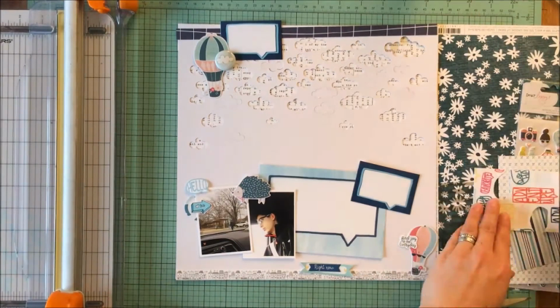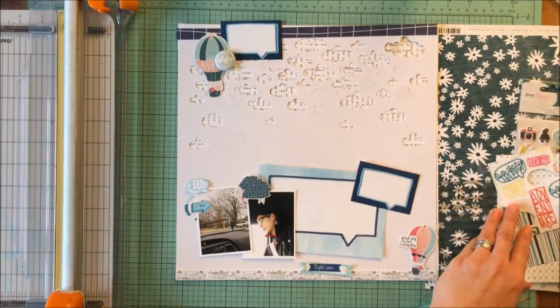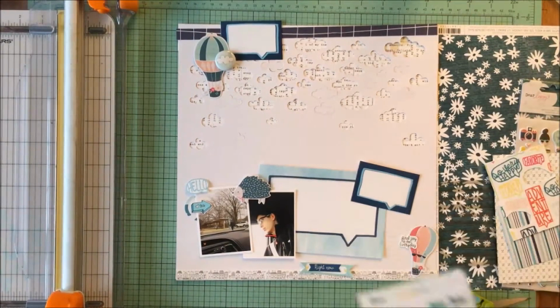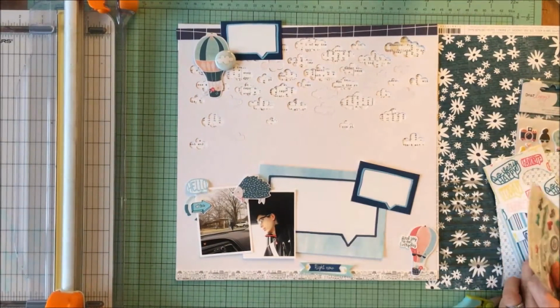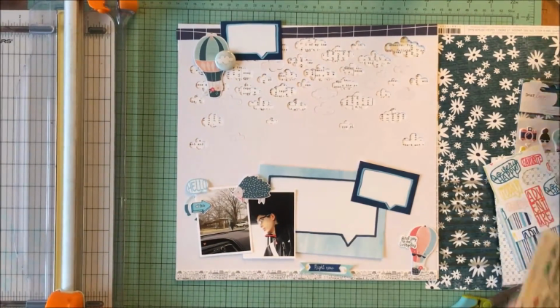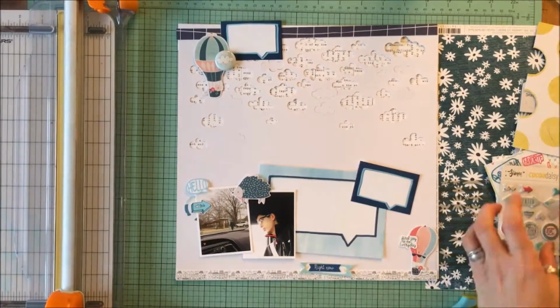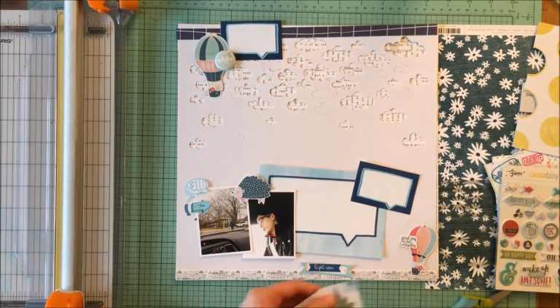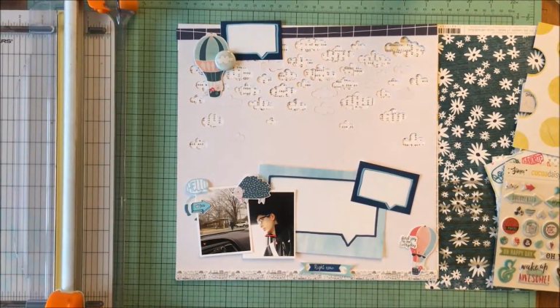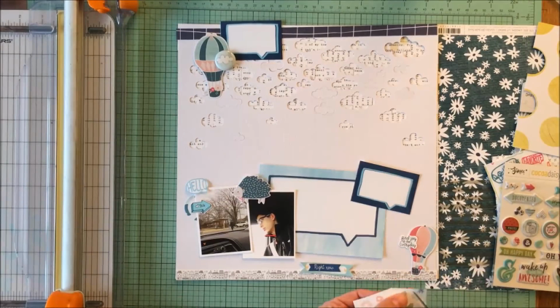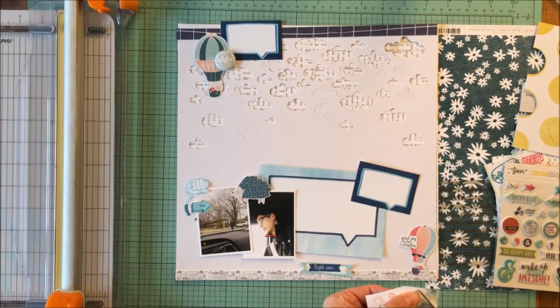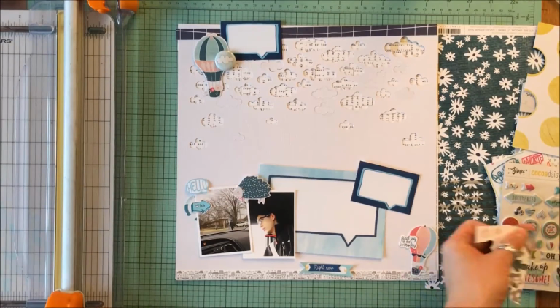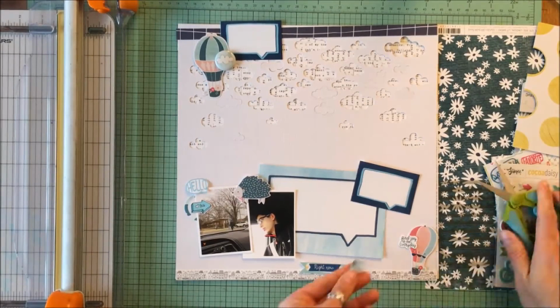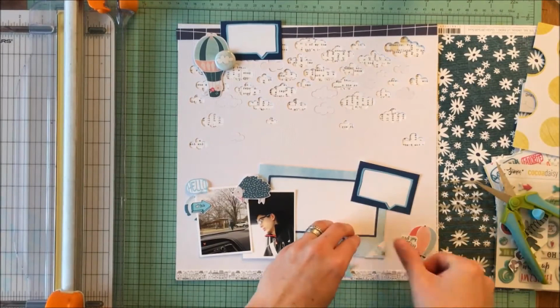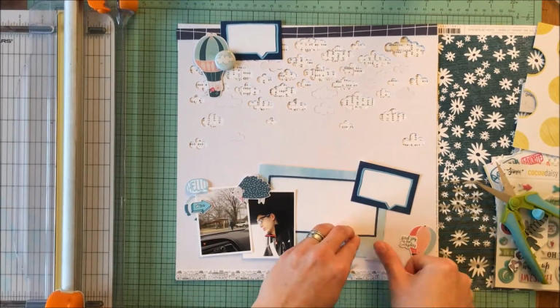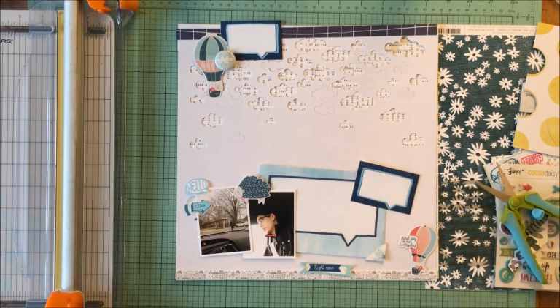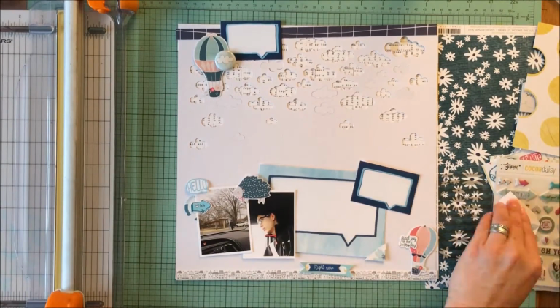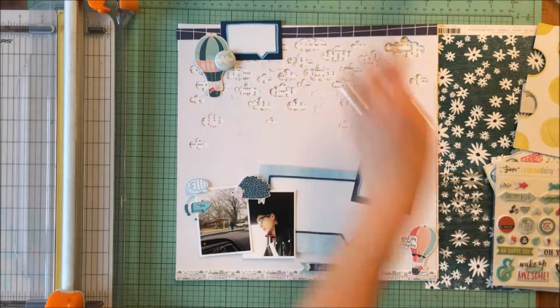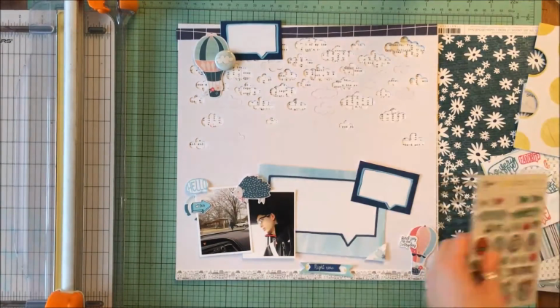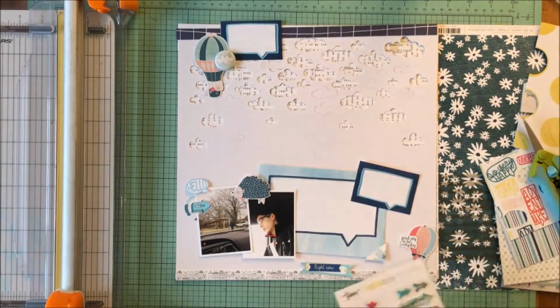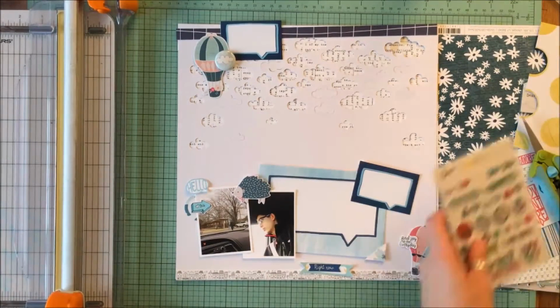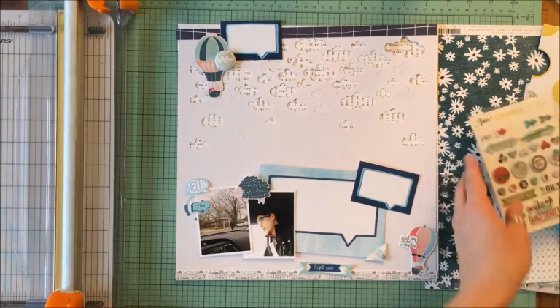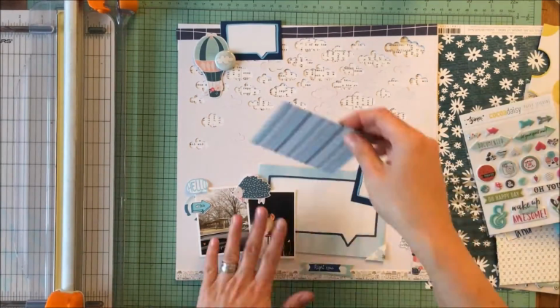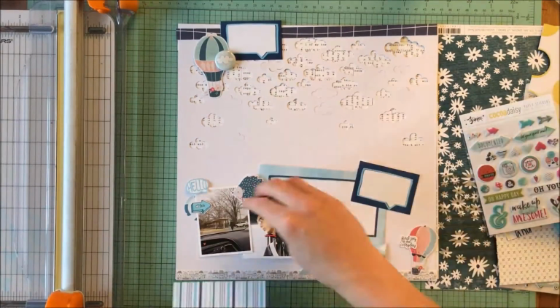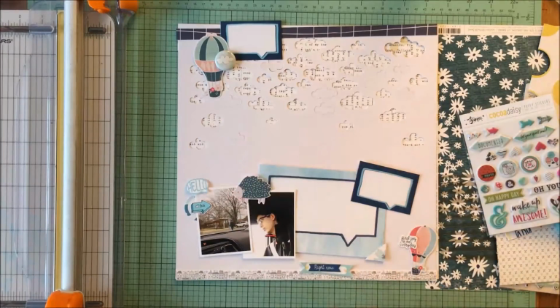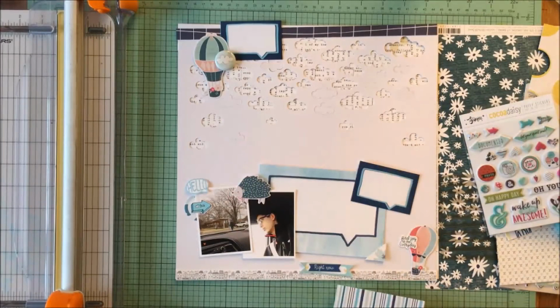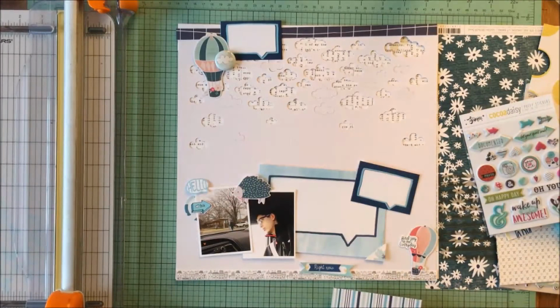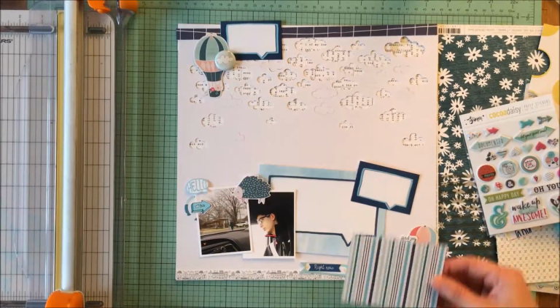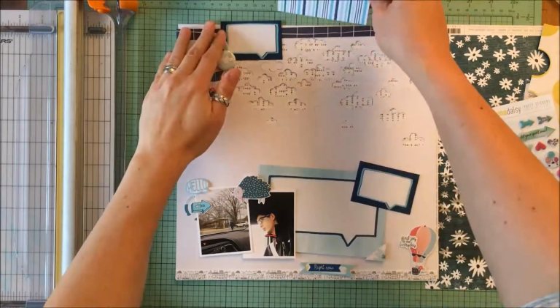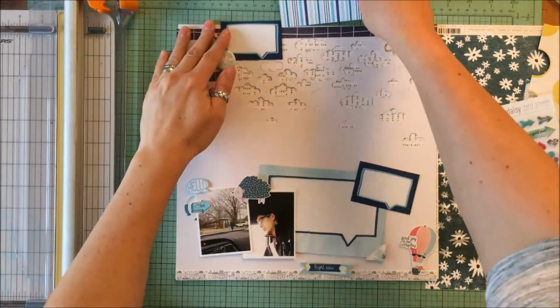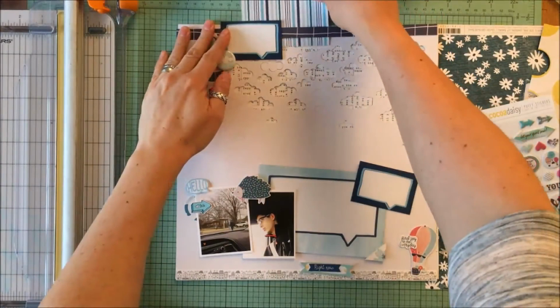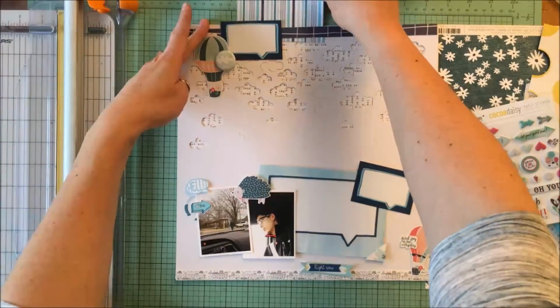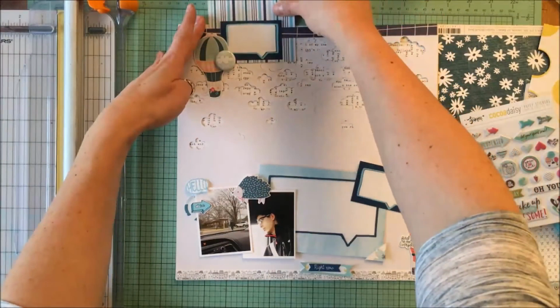It was quite an experience for him. I had also cut out 'hello,' which you'll see in that bottom left corner, from one of the day-in-the-life cards.